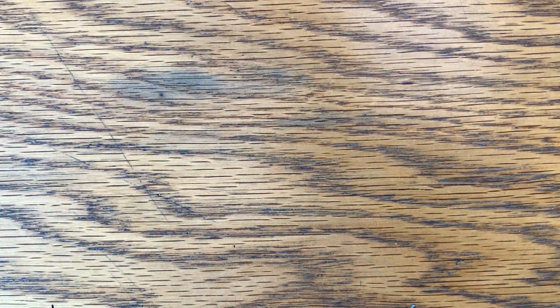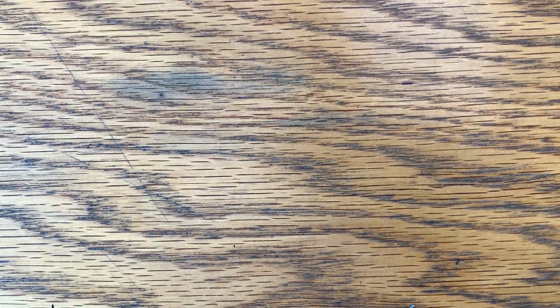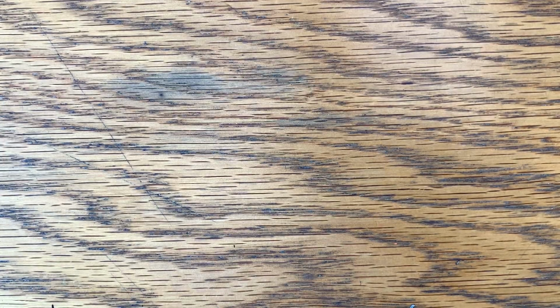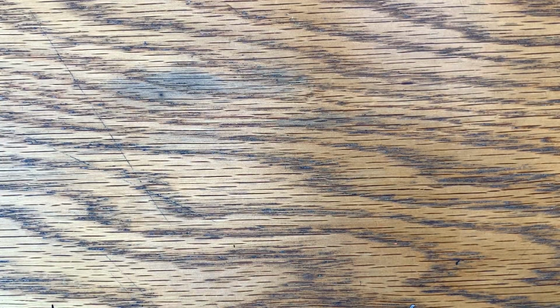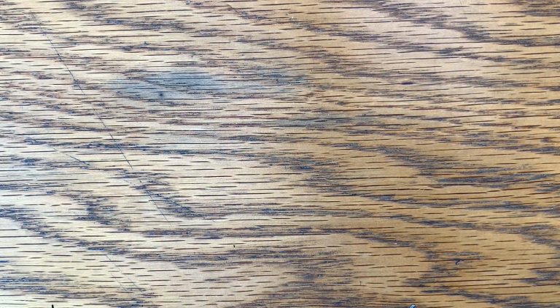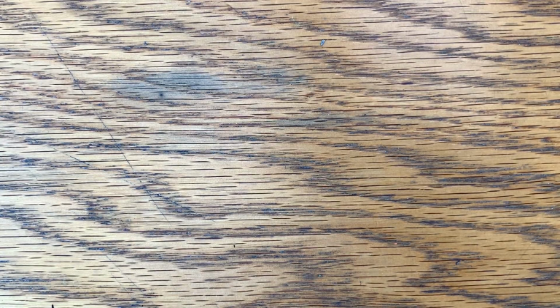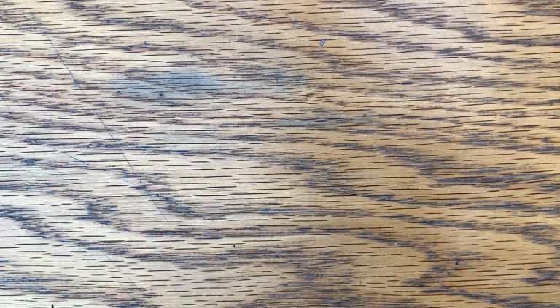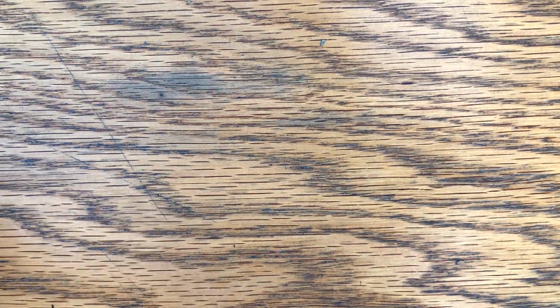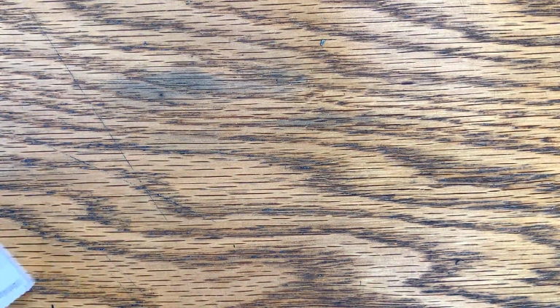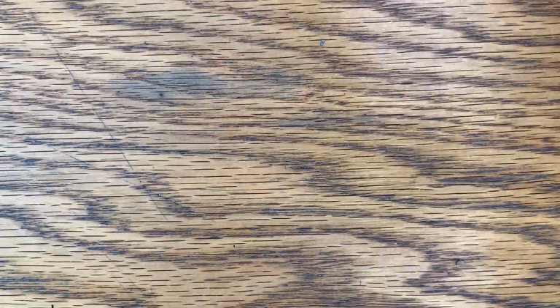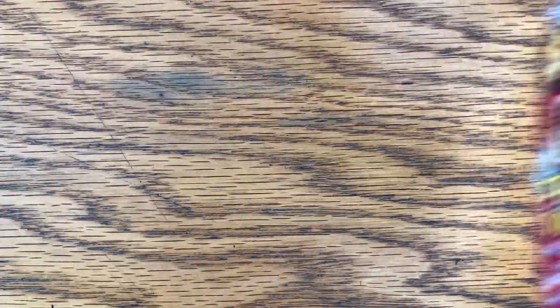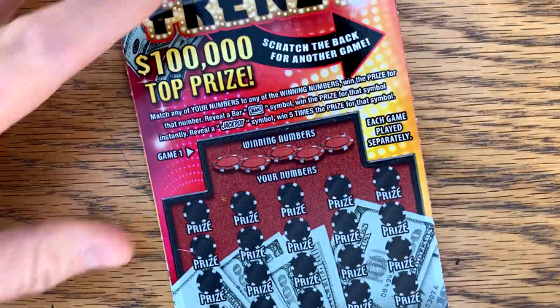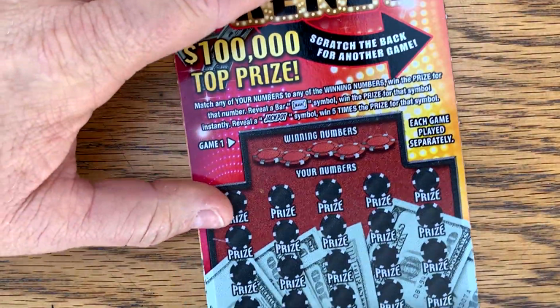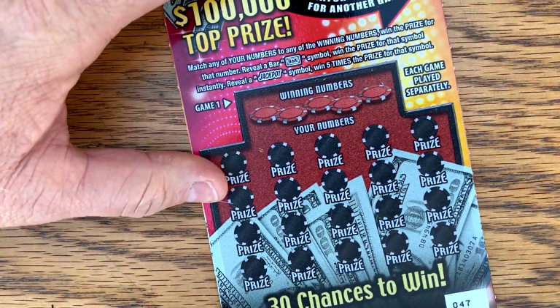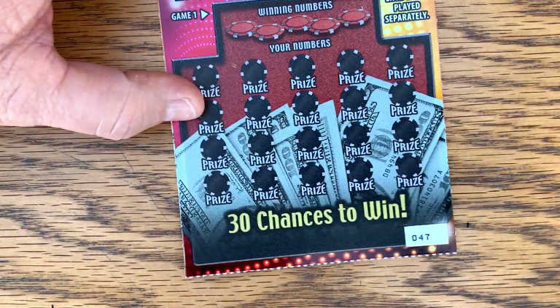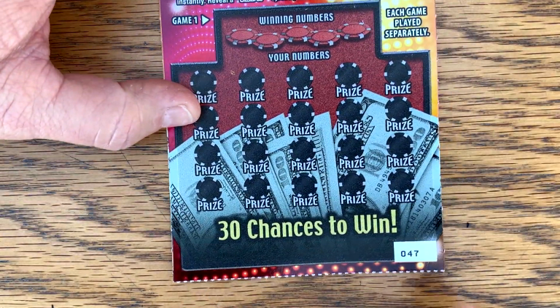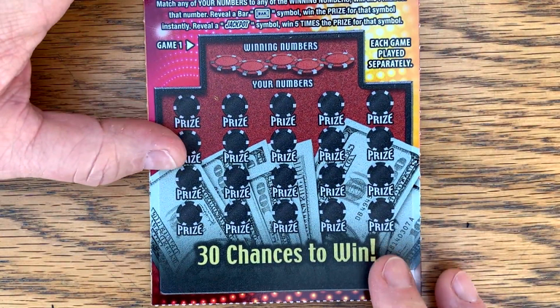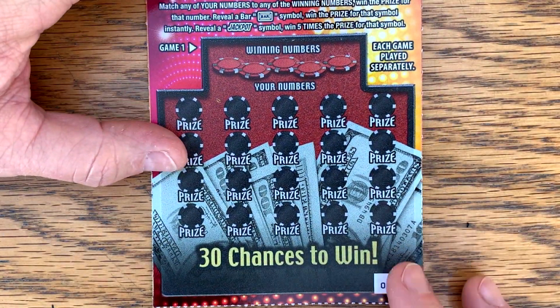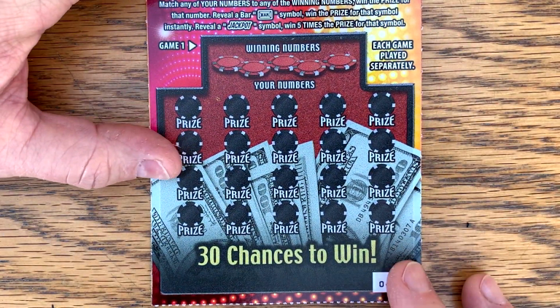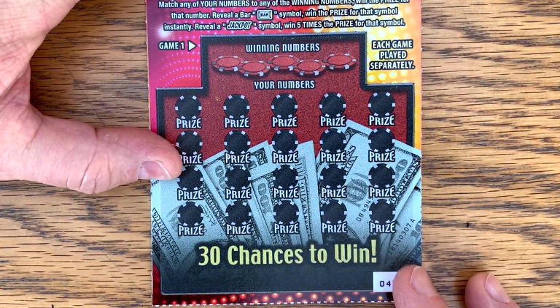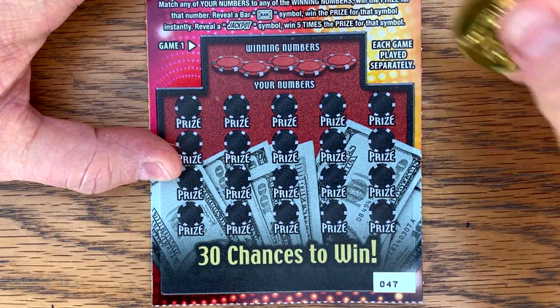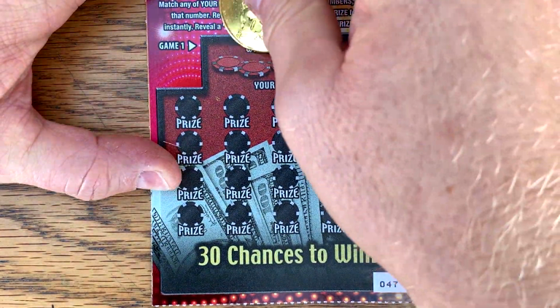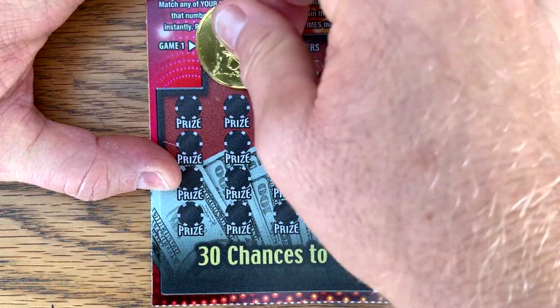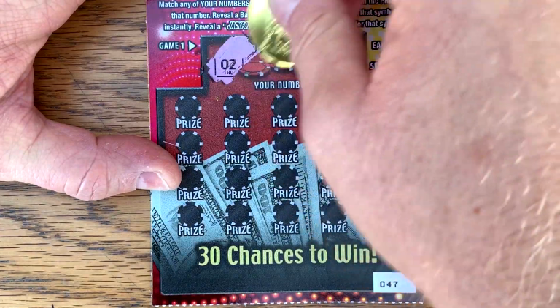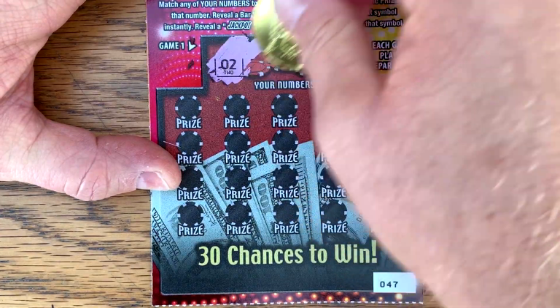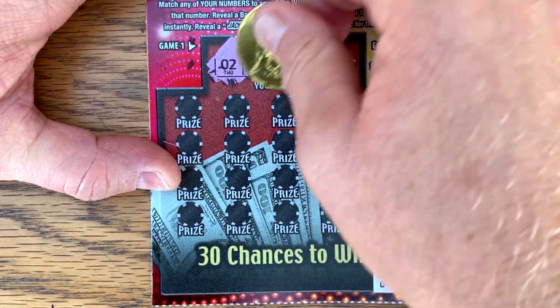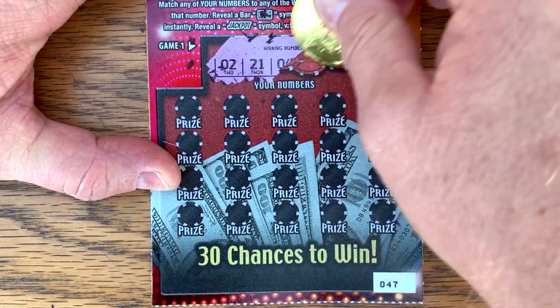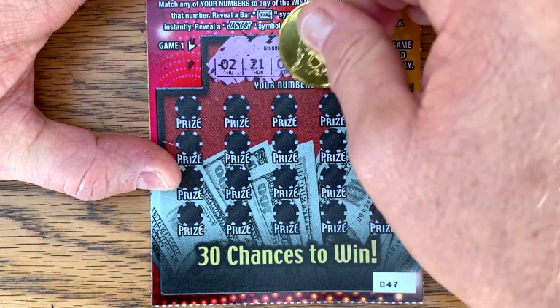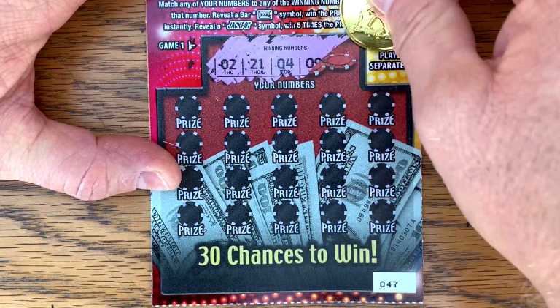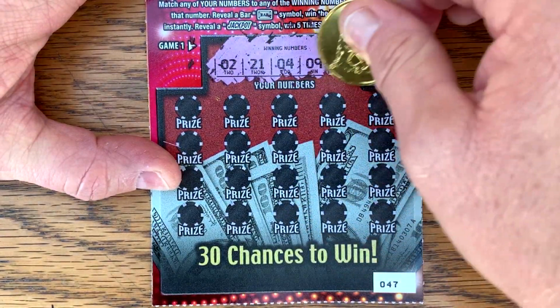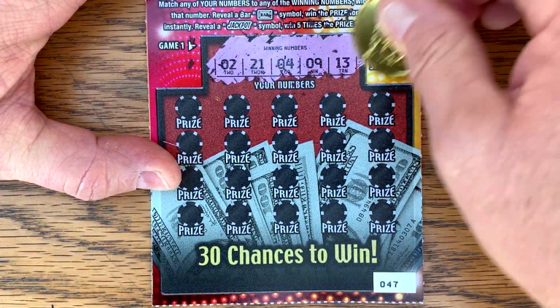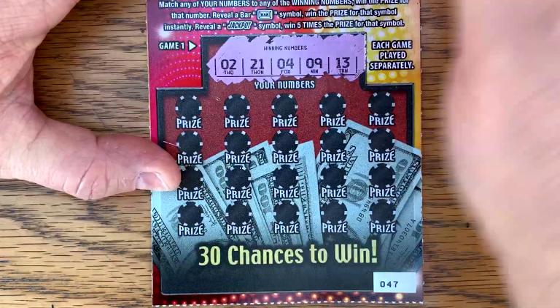I've got a win screen behind me. If you hear something rattling, that's what it is. Alright, ticket number 47. We got a 2, 21, 4, 9, and a 13.